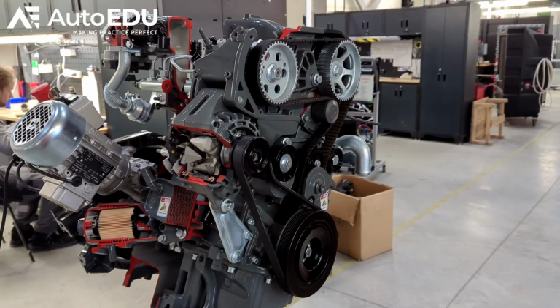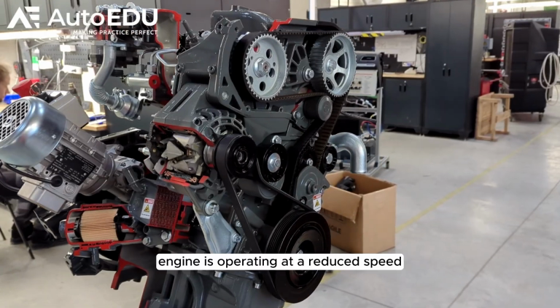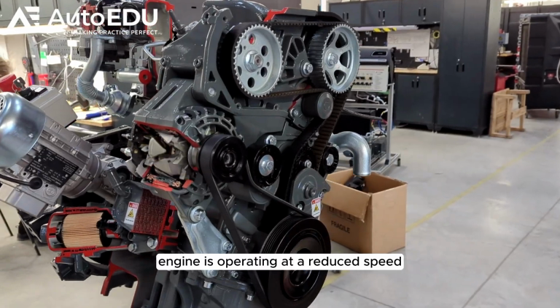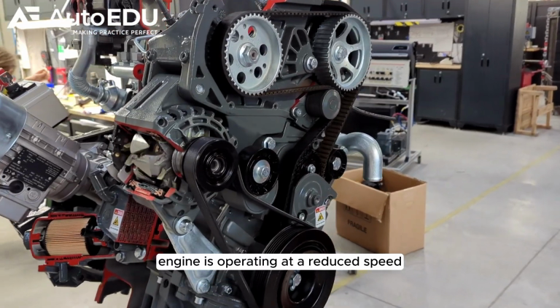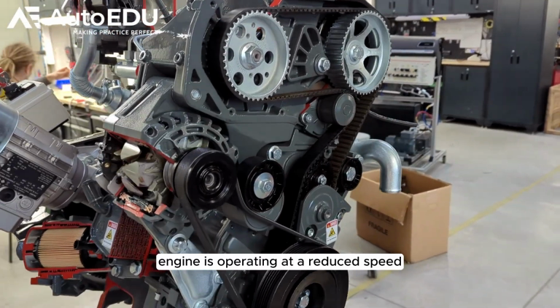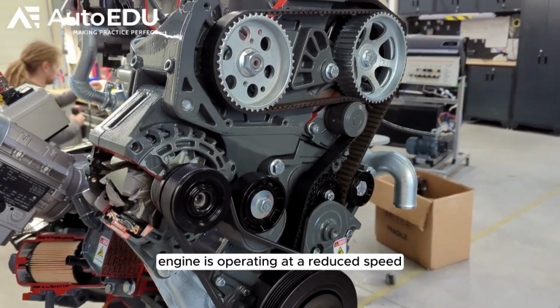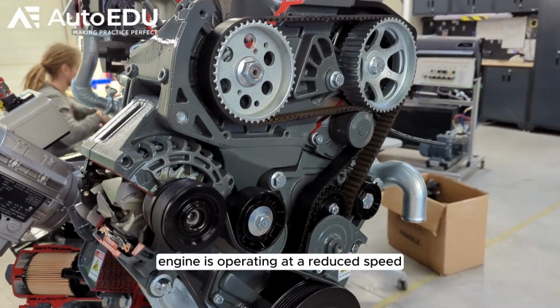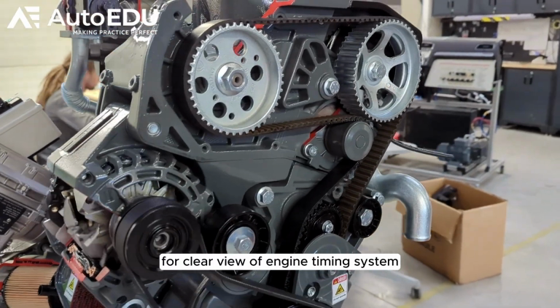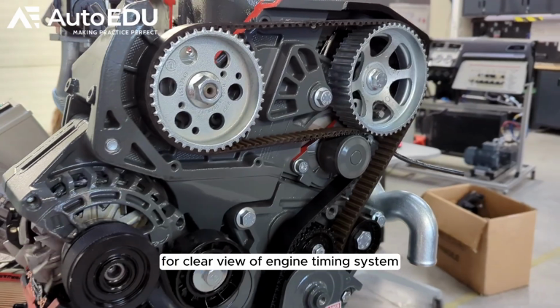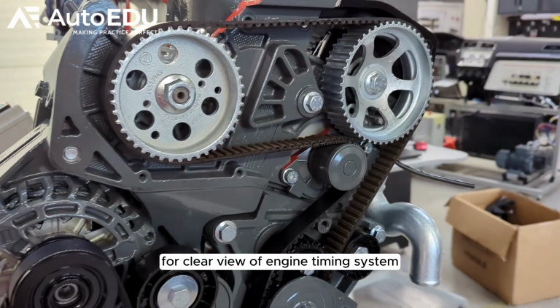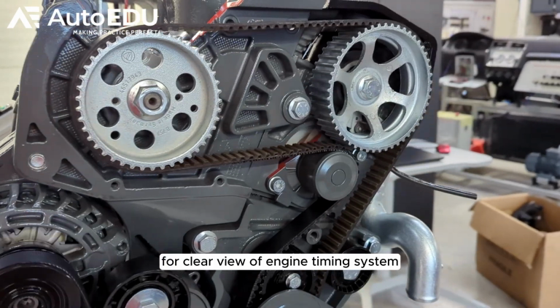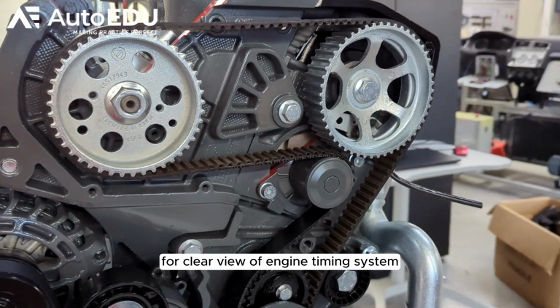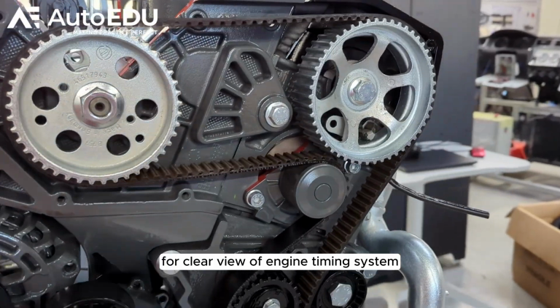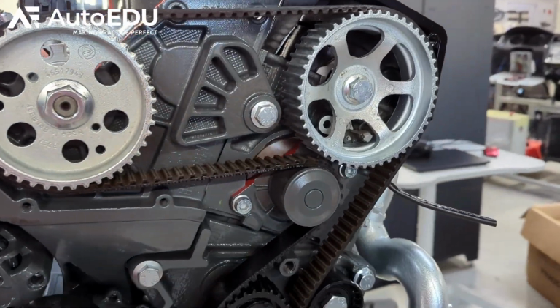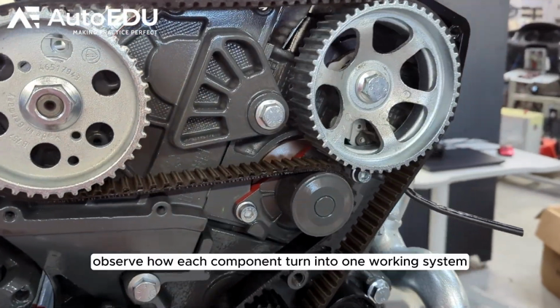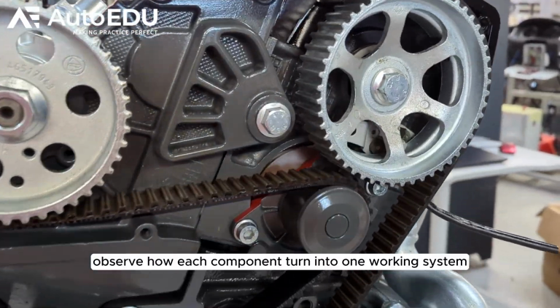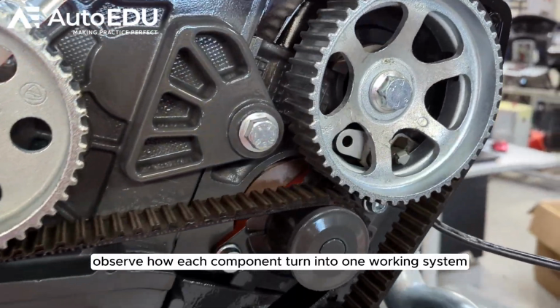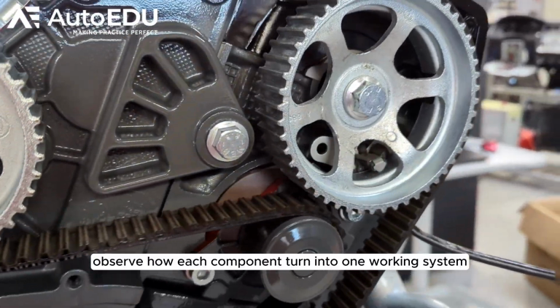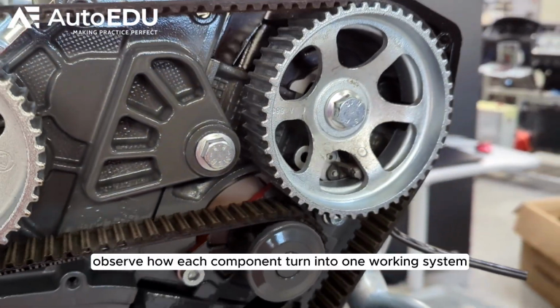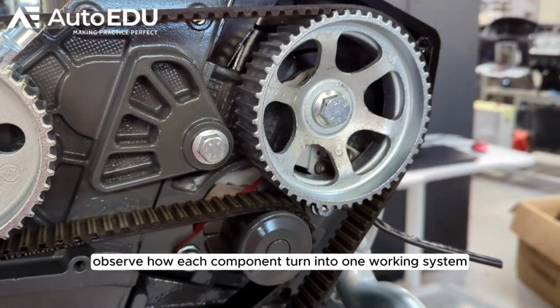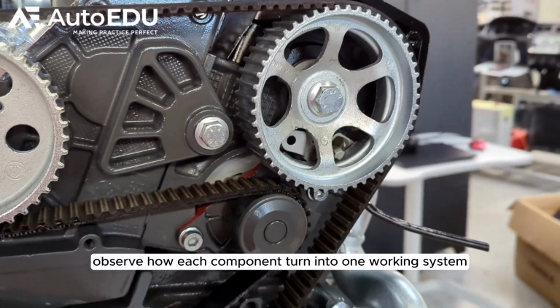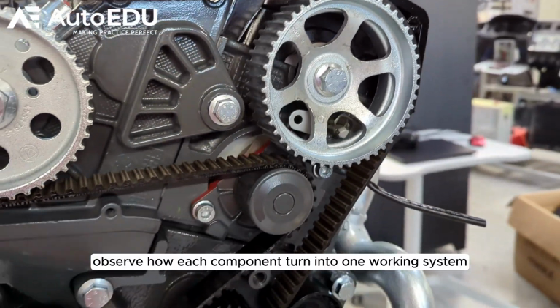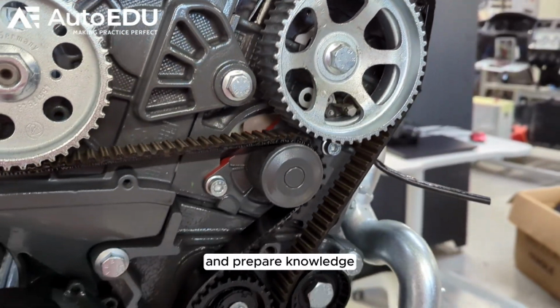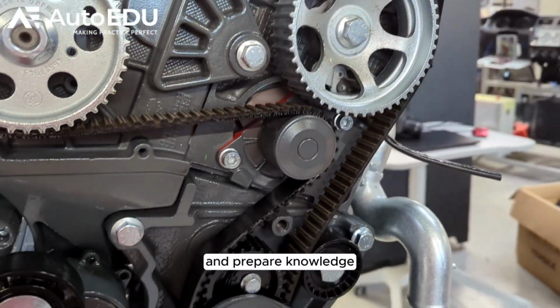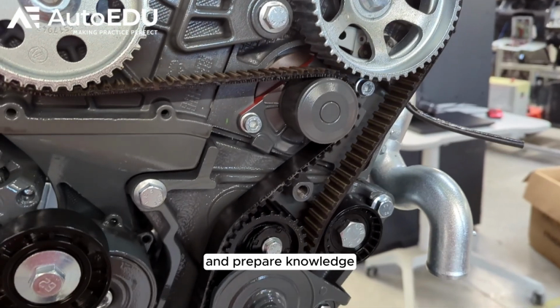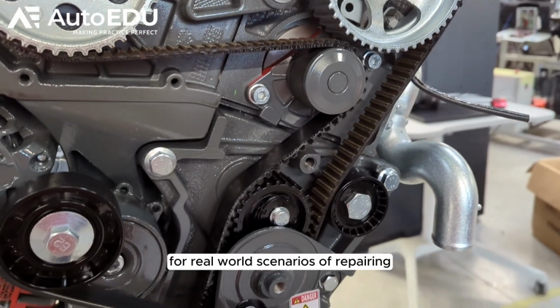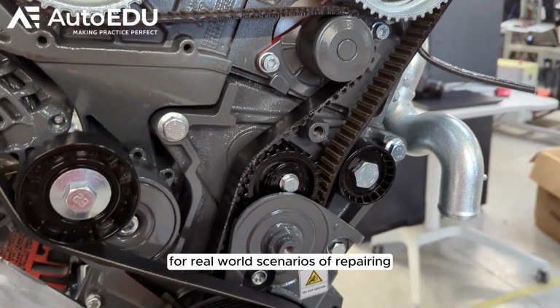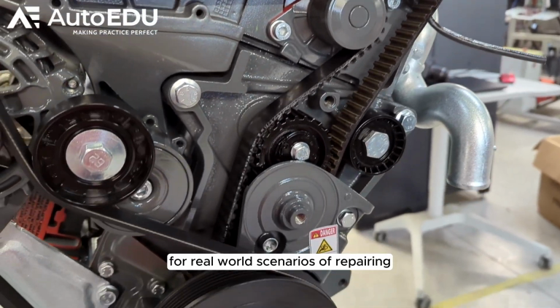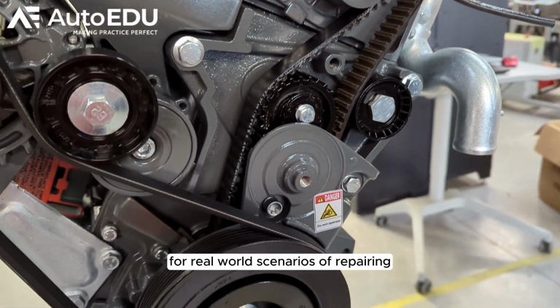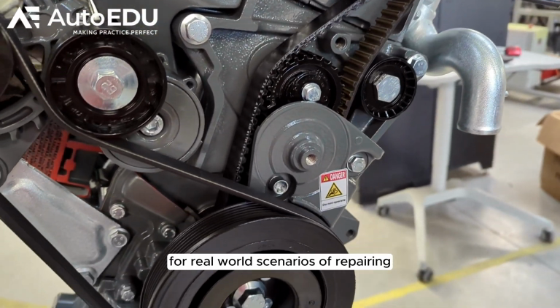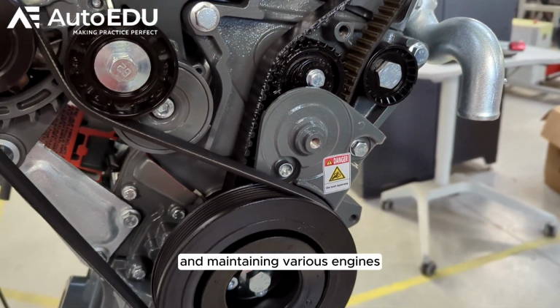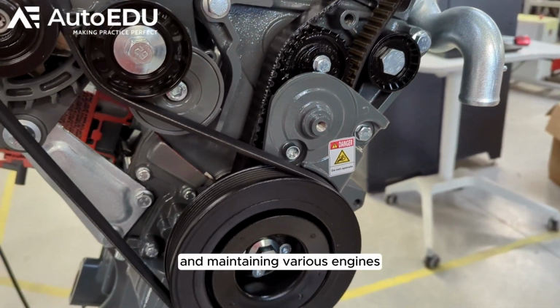The engine is operating at a reduced speed for a clear view of the engine timing system. Observe how each component comes together into one working system and prepare knowledge for real-world scenarios of repairing and maintaining various engines.